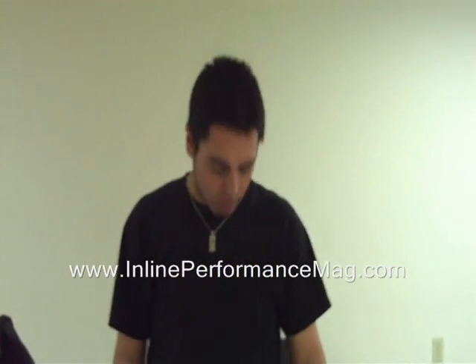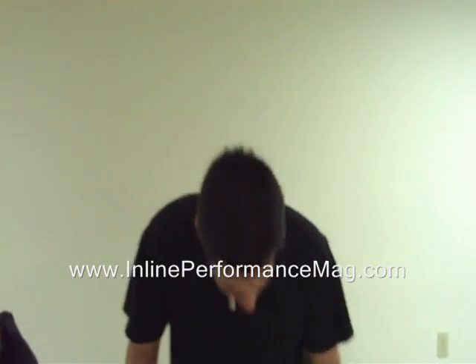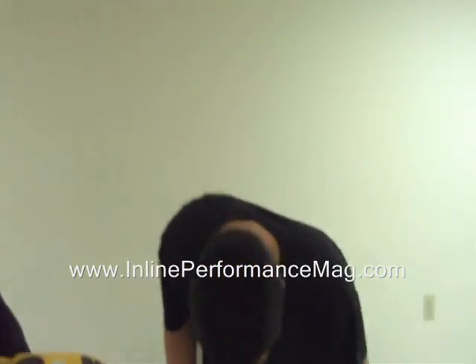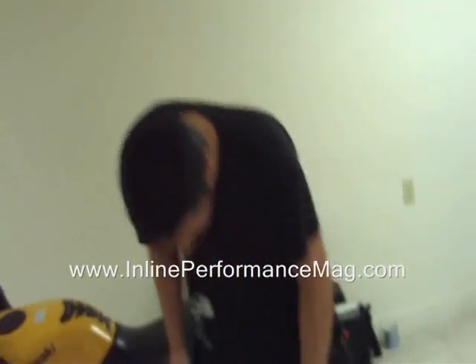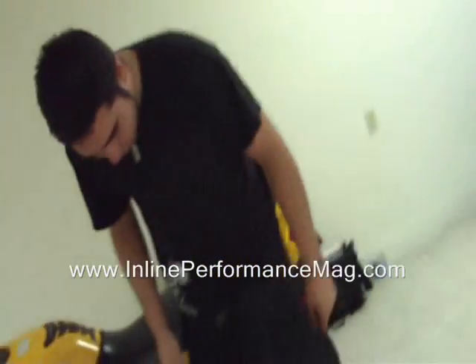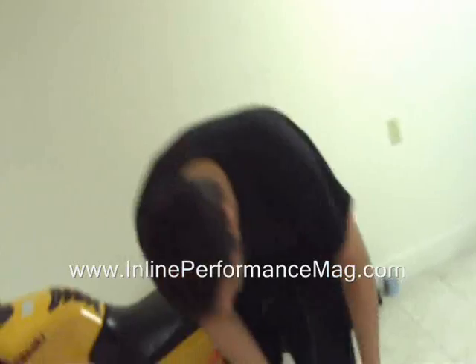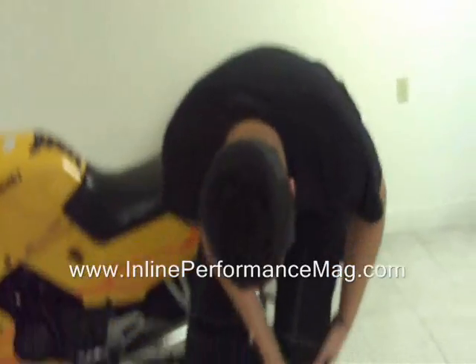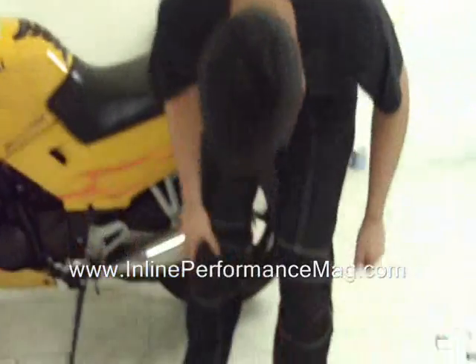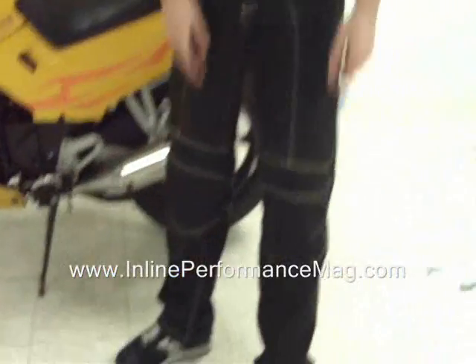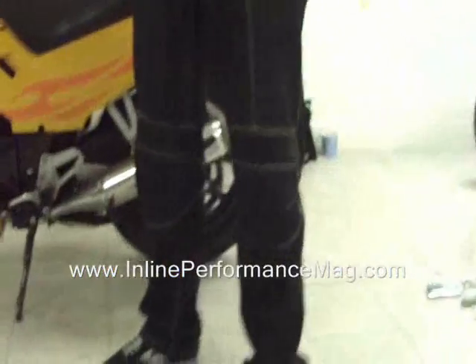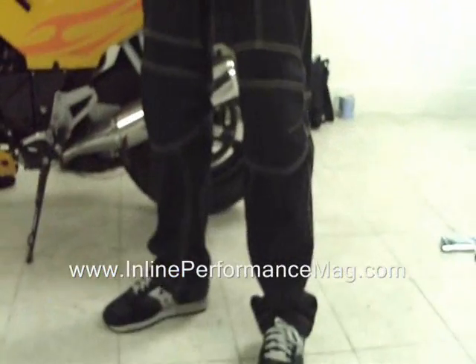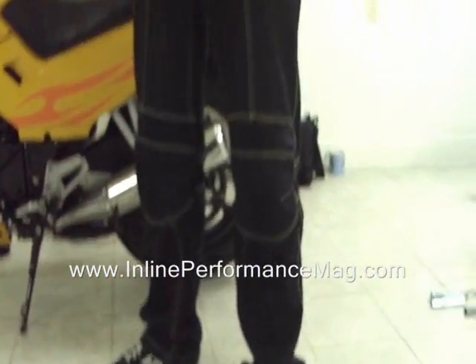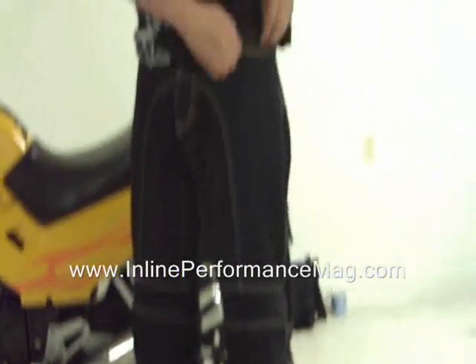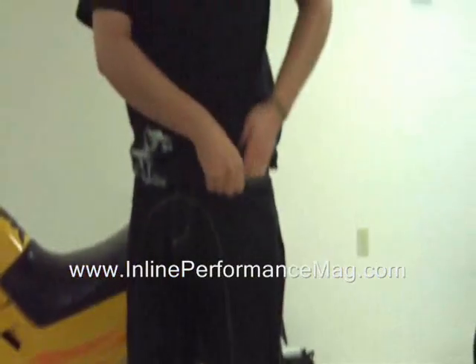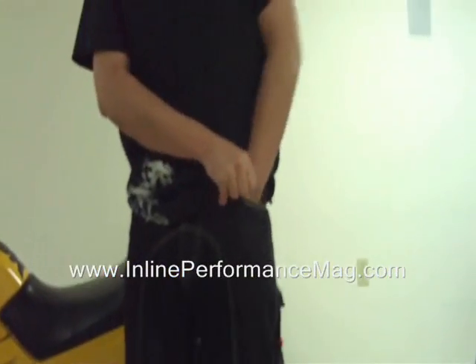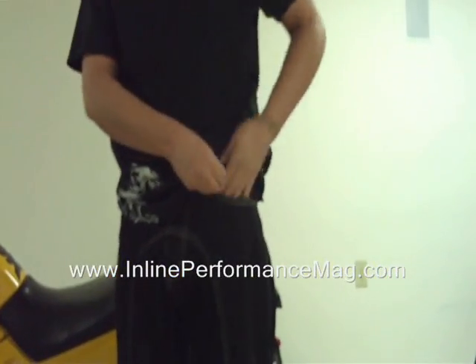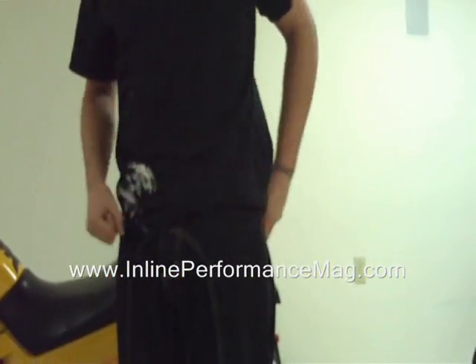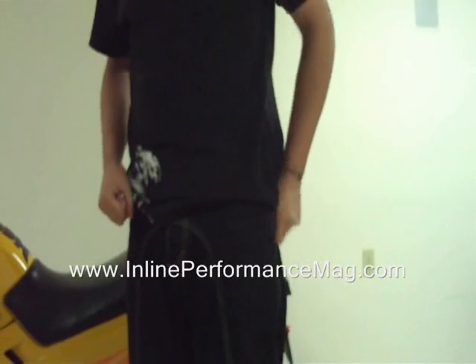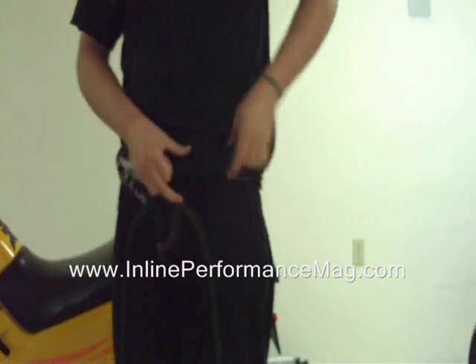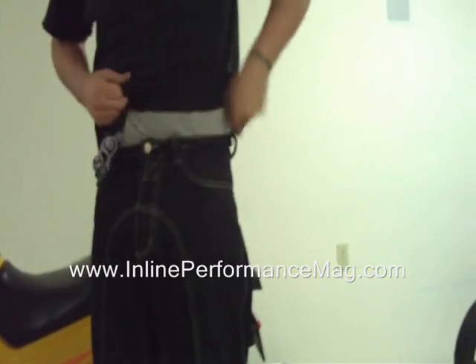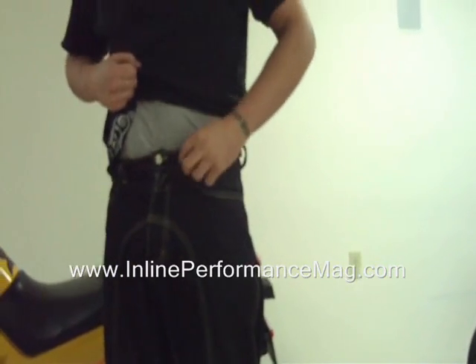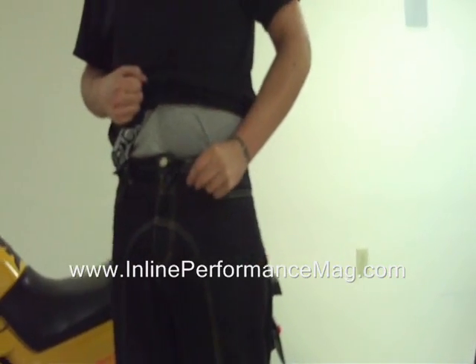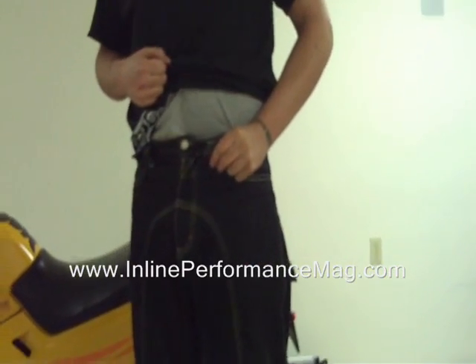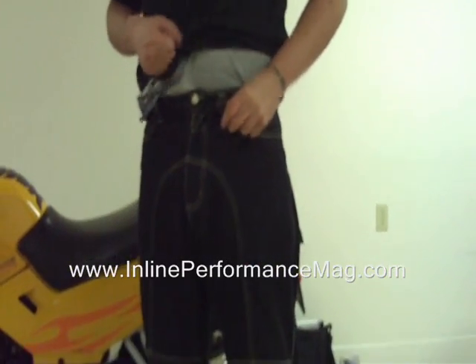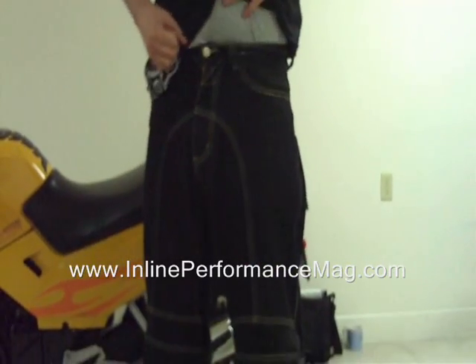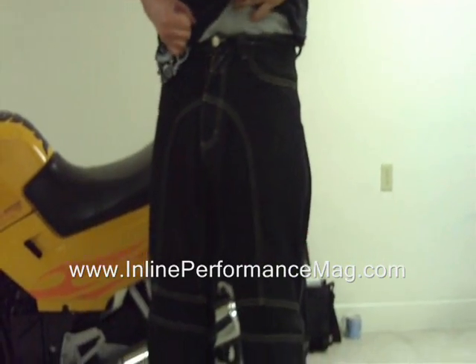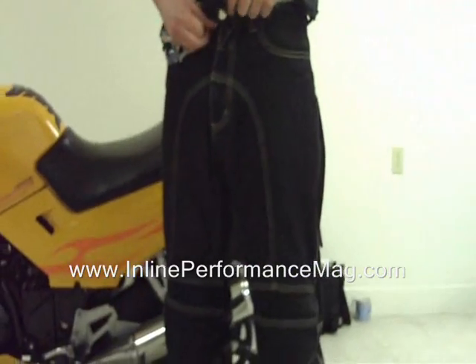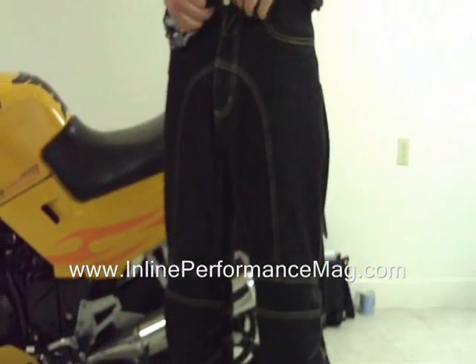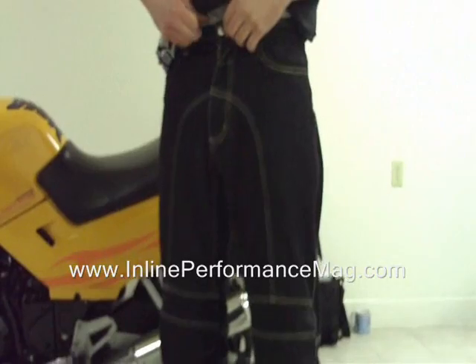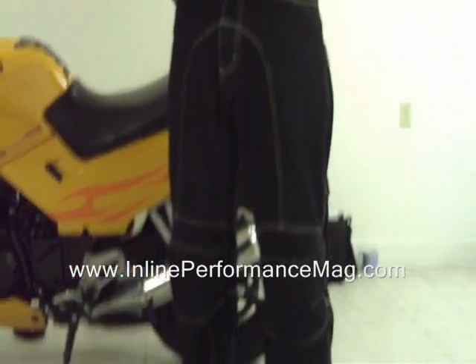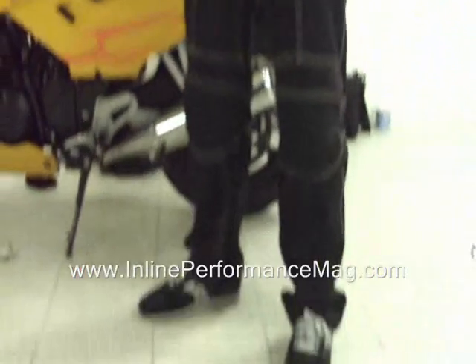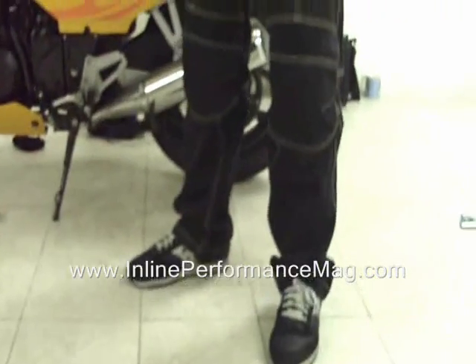Hey what's up guys, so I tried the pants on — good fit. It sits right around the knees. There's normal room just like you're wearing normal jeans, both front and back. There's a belt loop so you can wear your belt.